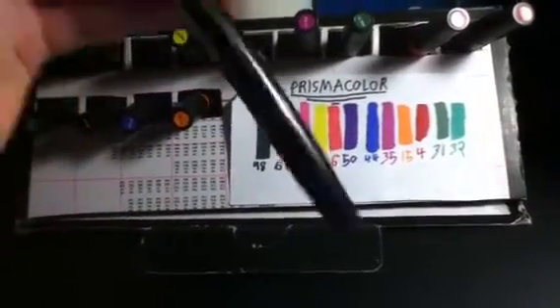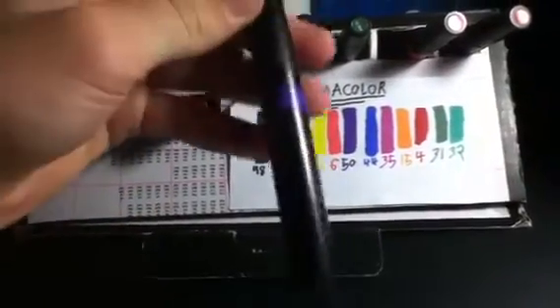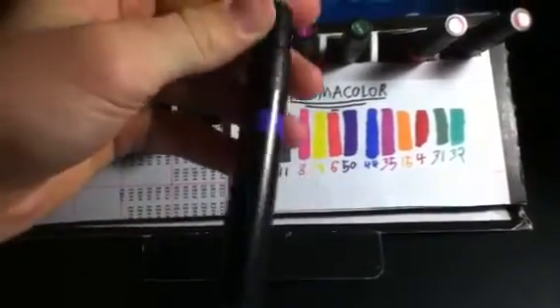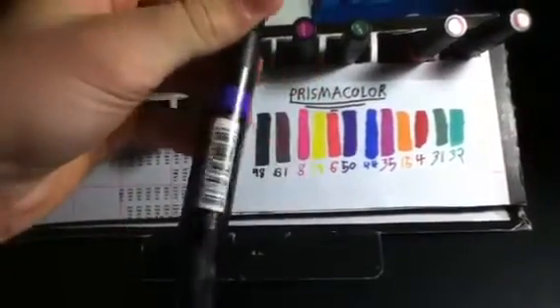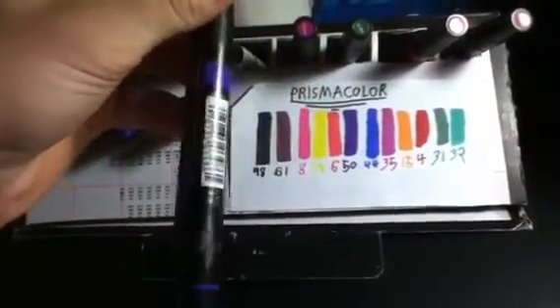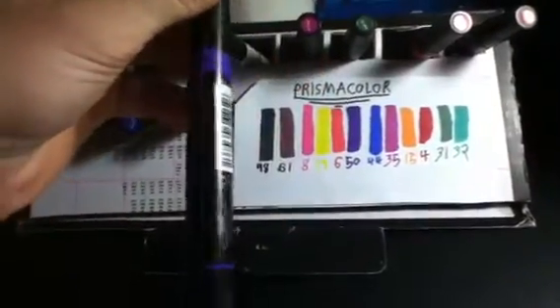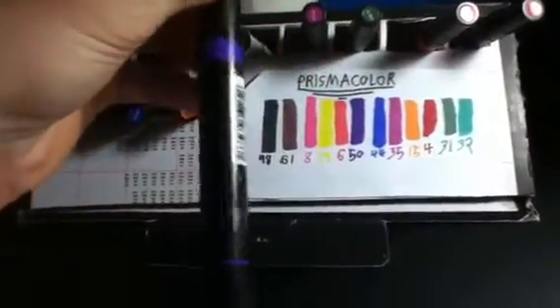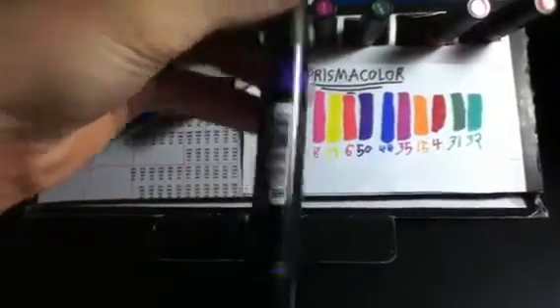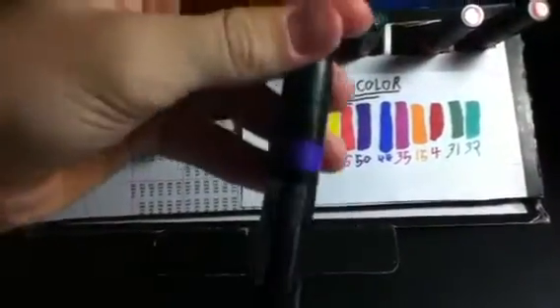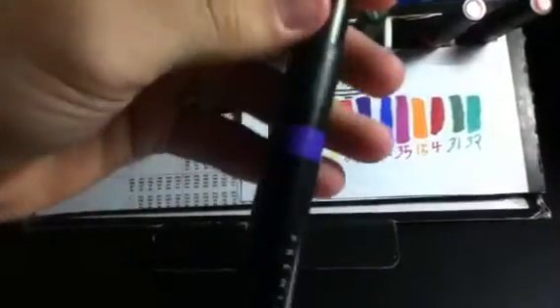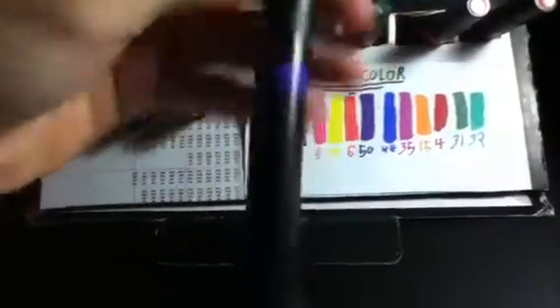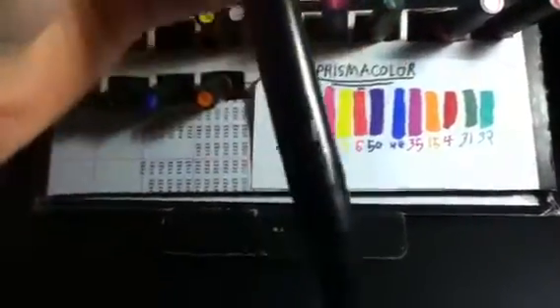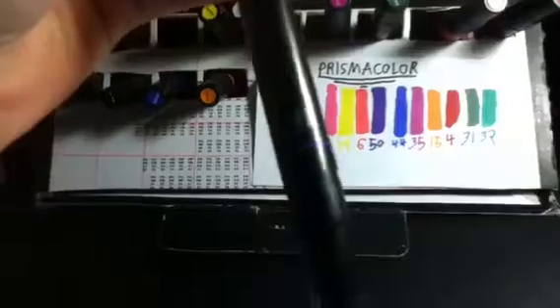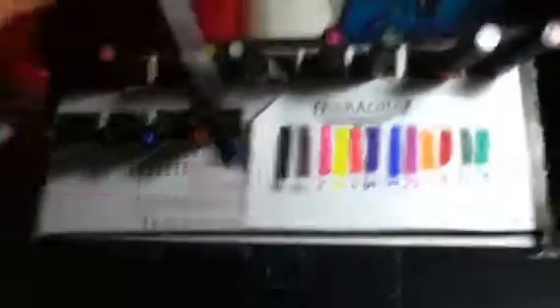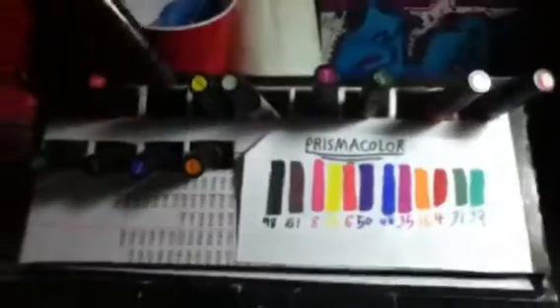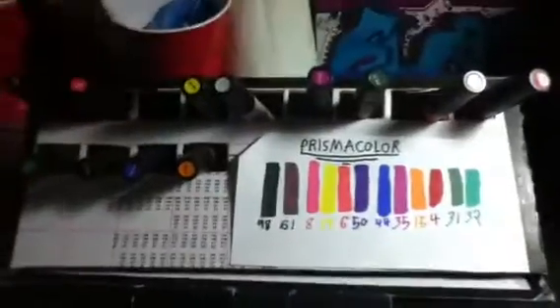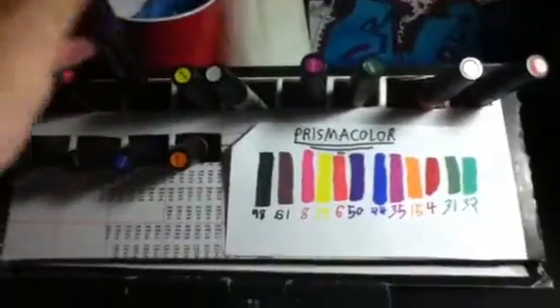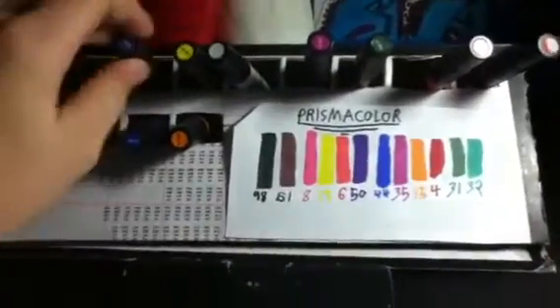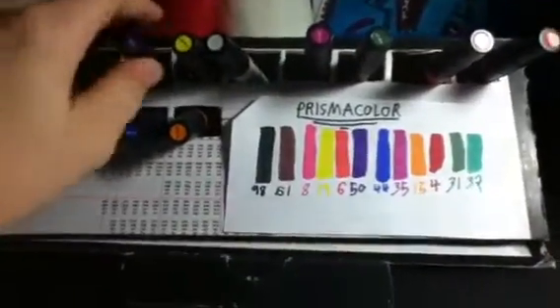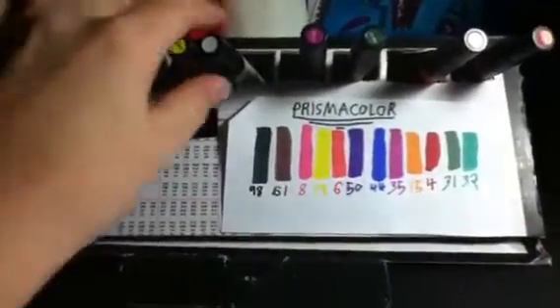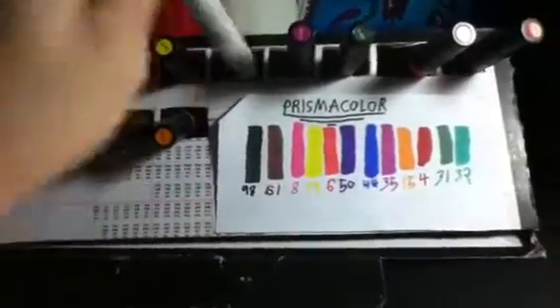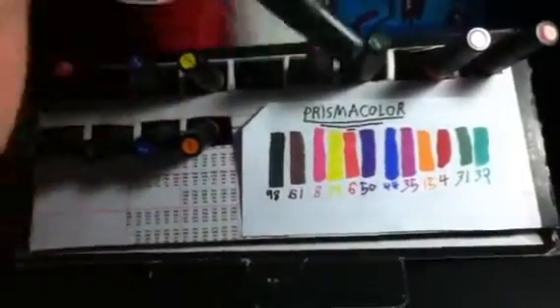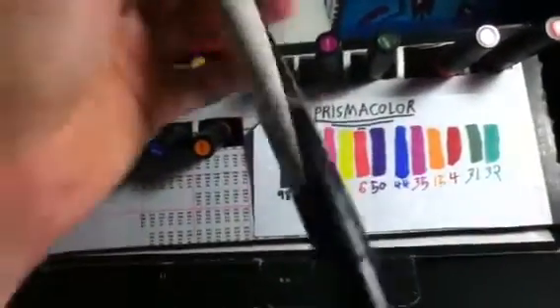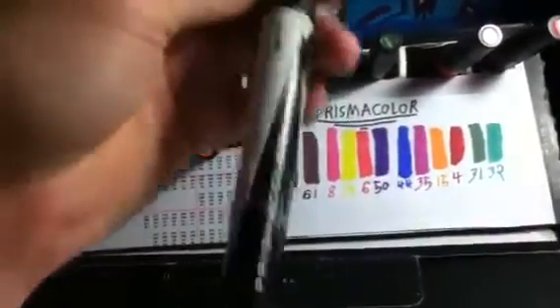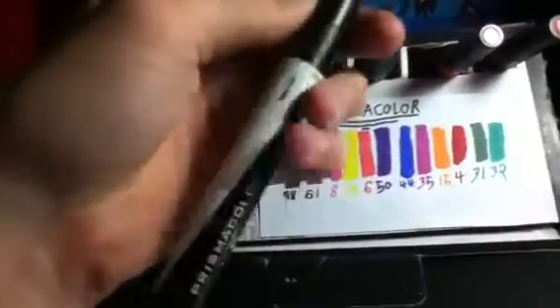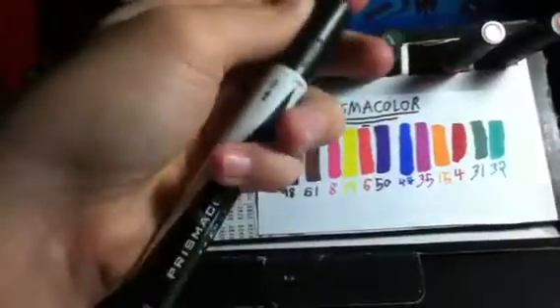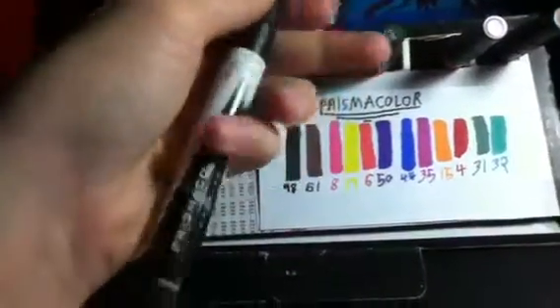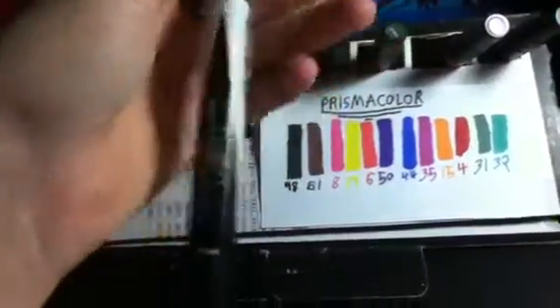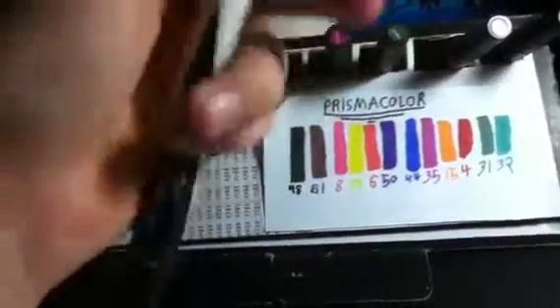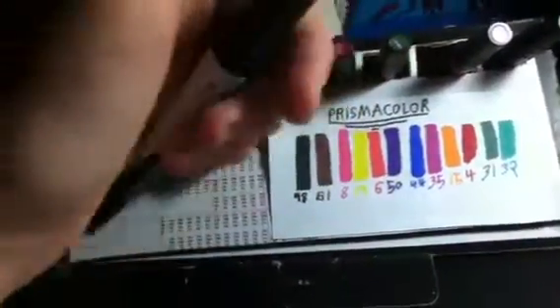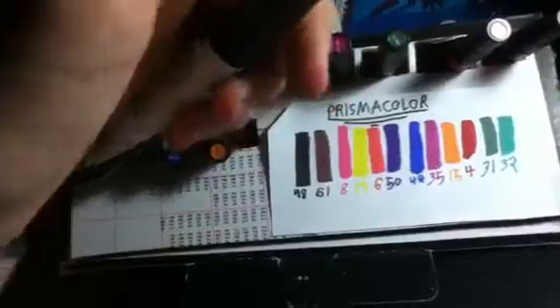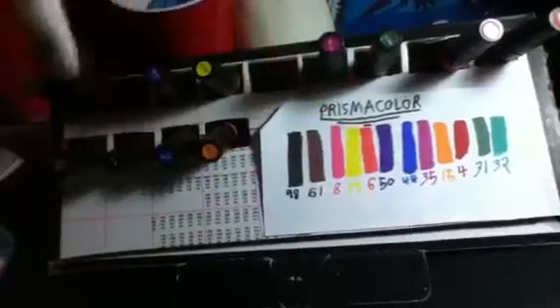They're double-ended. They have a chisel tip and a fine tip. I also got the Colorless Blender, which is $5.